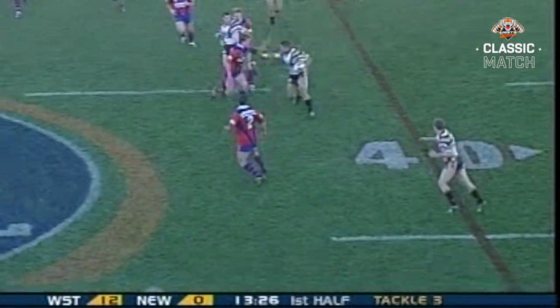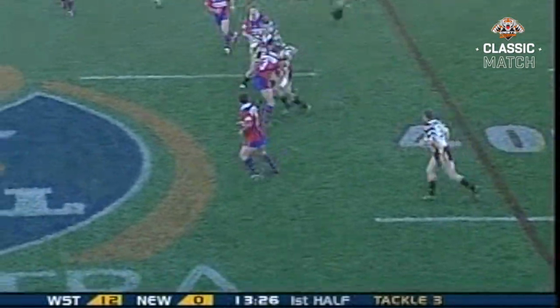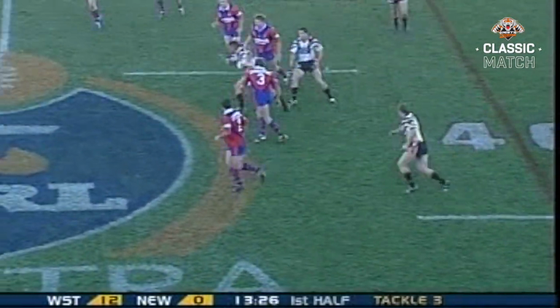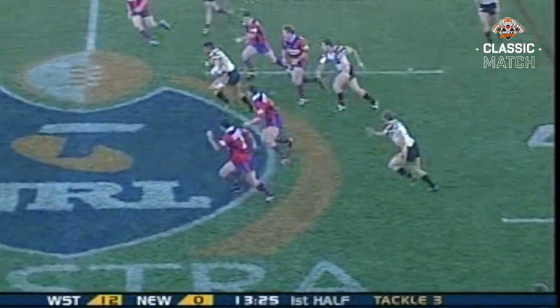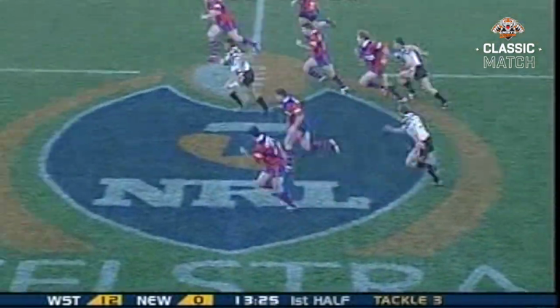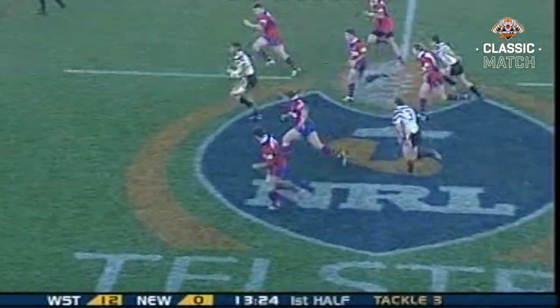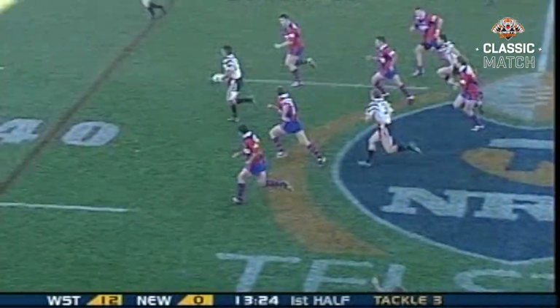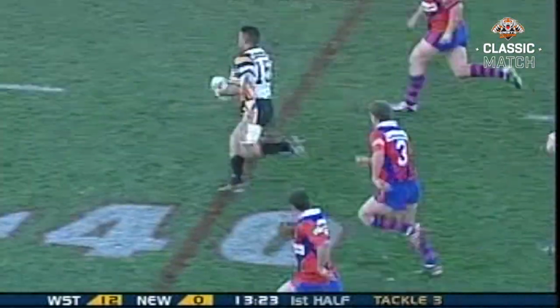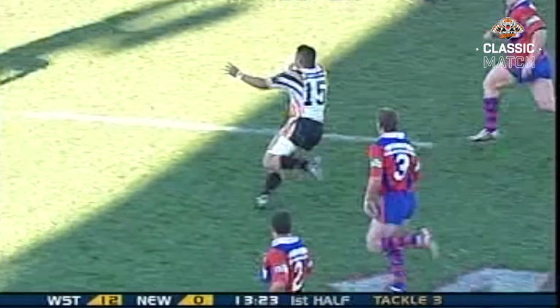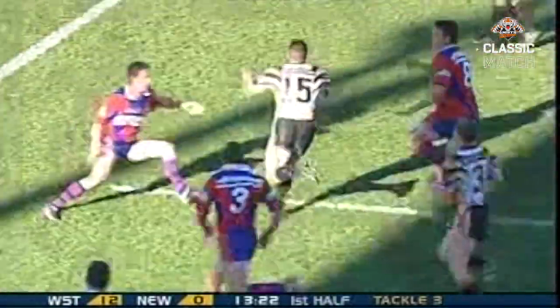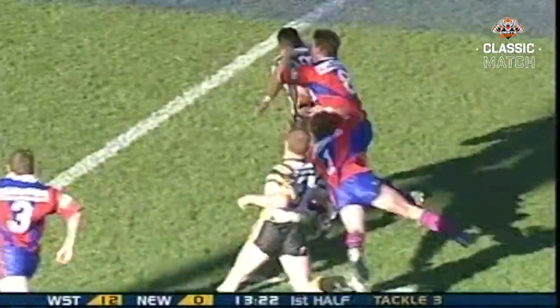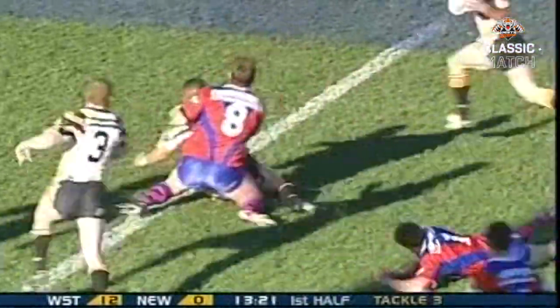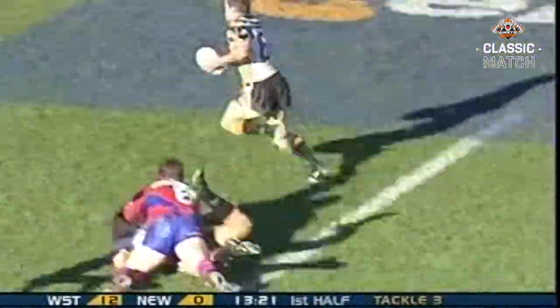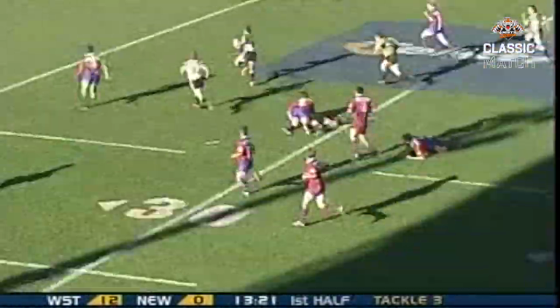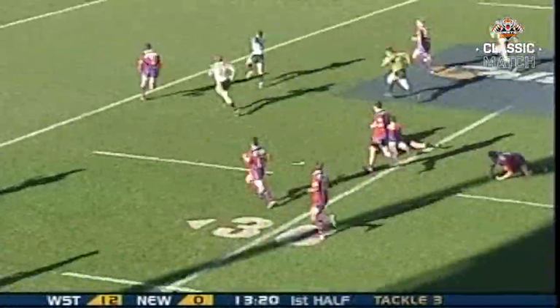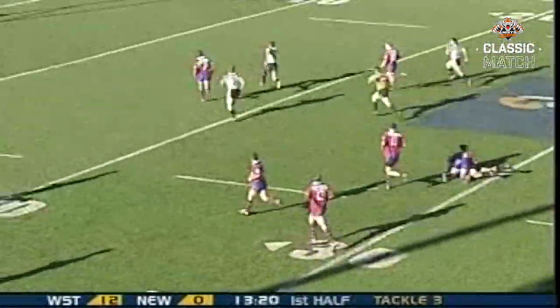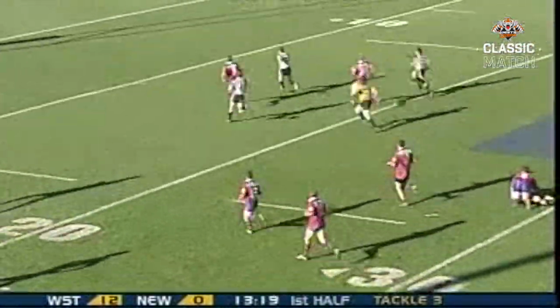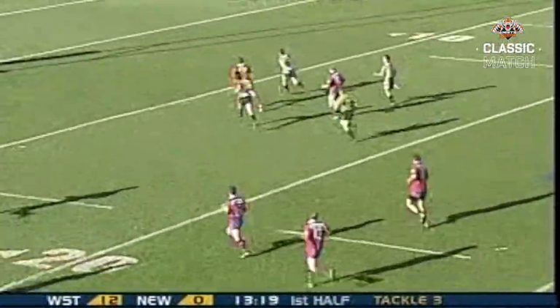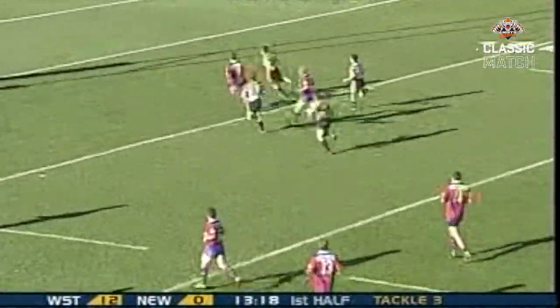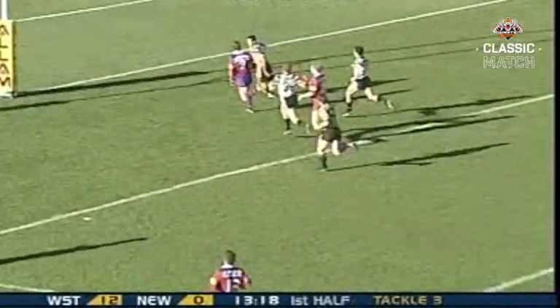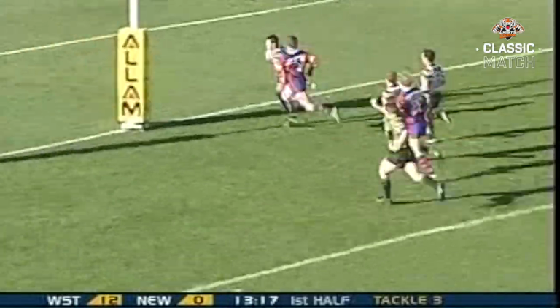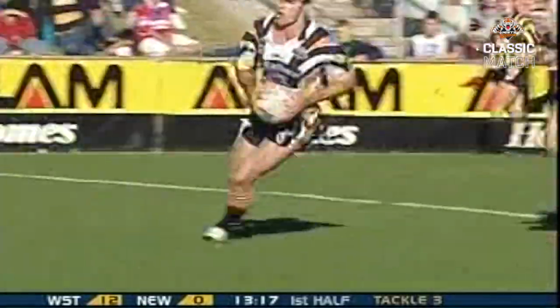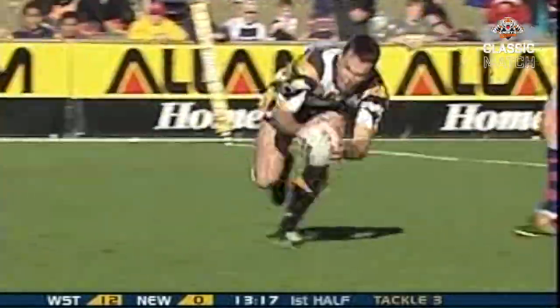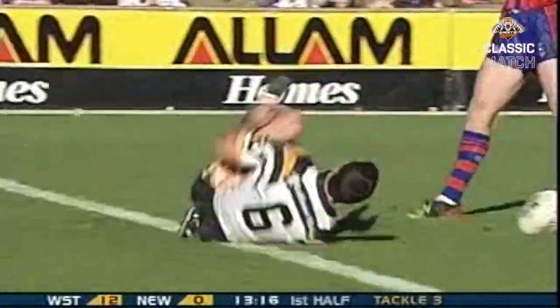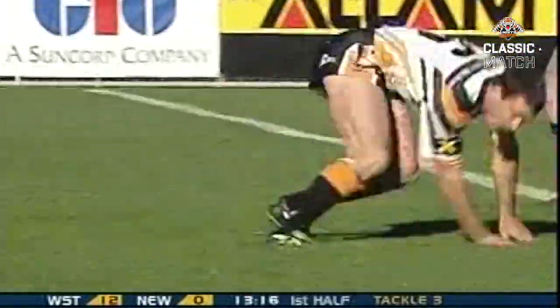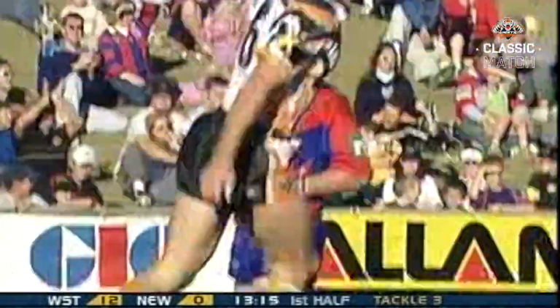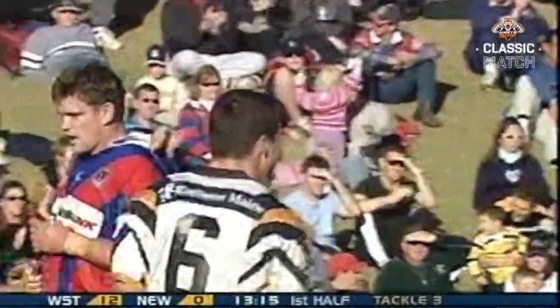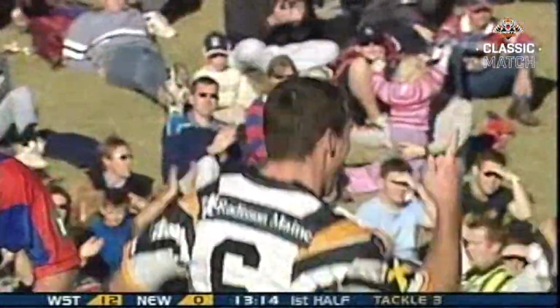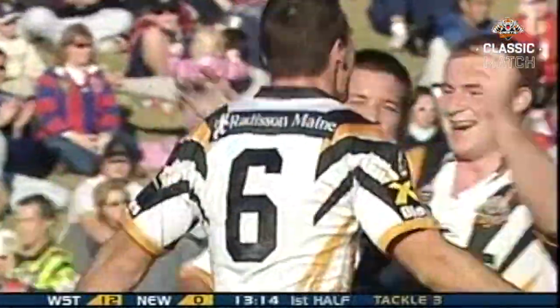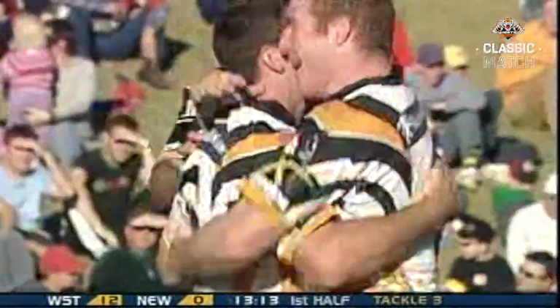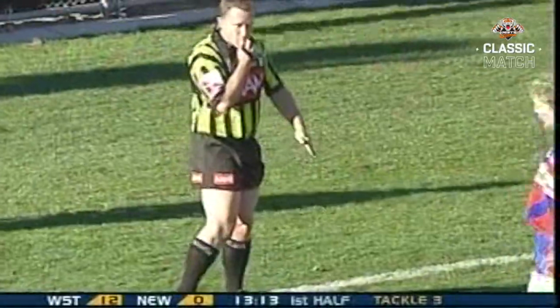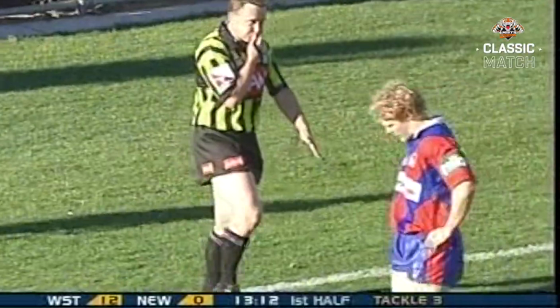This is Manu — in fact they have an advantage on the left hand side. Manu brushes off Givley, a beautiful inside ball to Daniel Fitzhenry! An upset in the making at Campbelltown, because that's the Tigers' third!